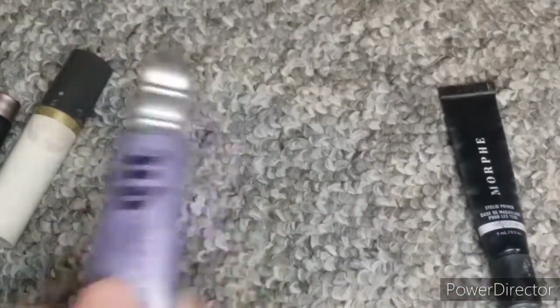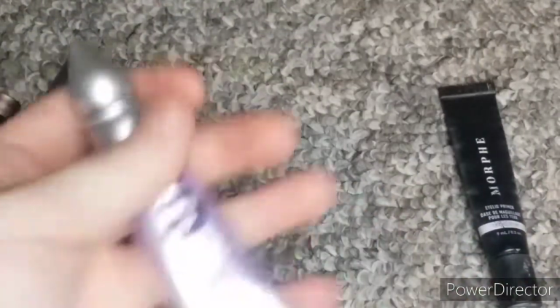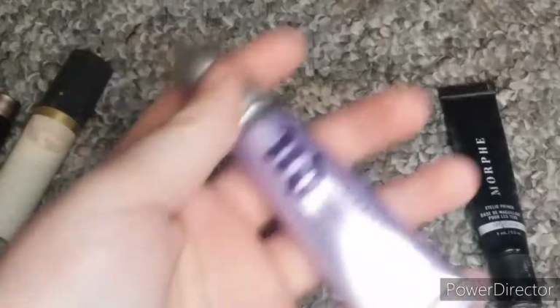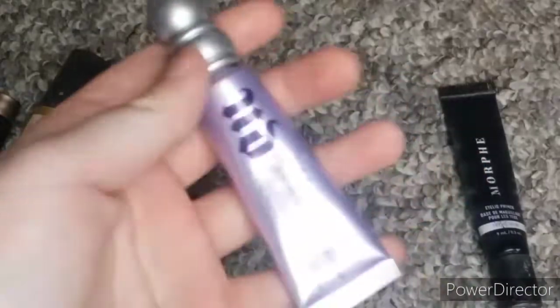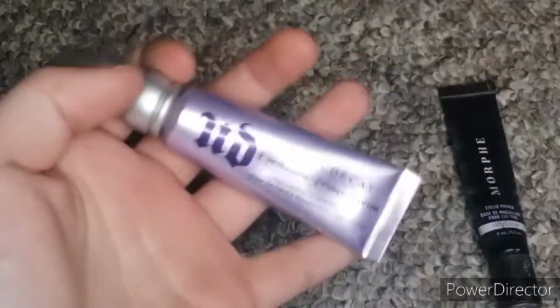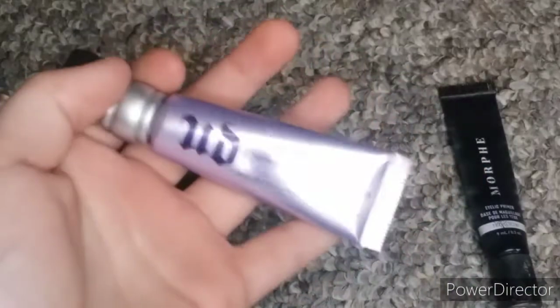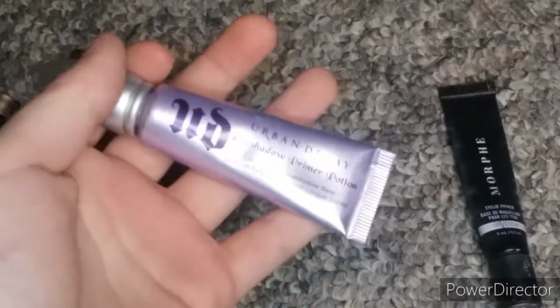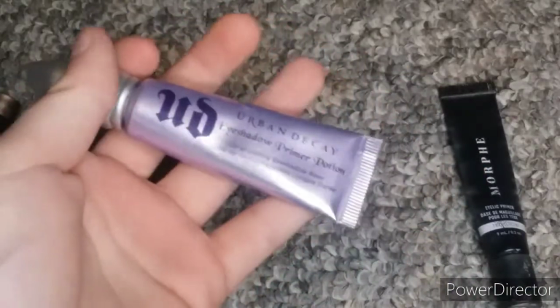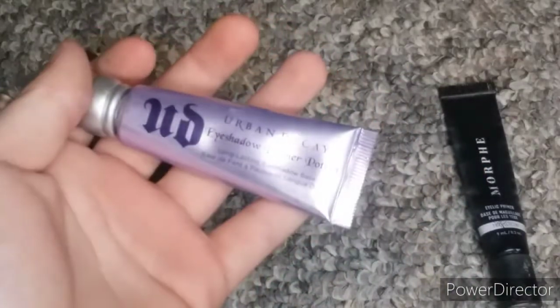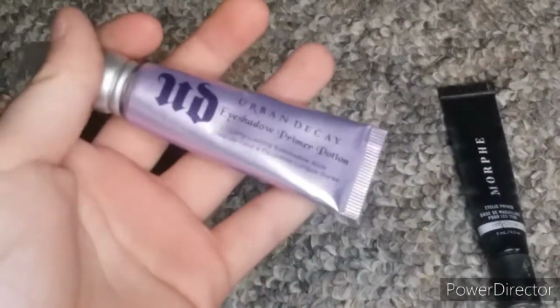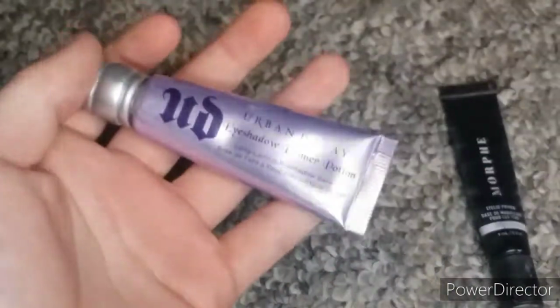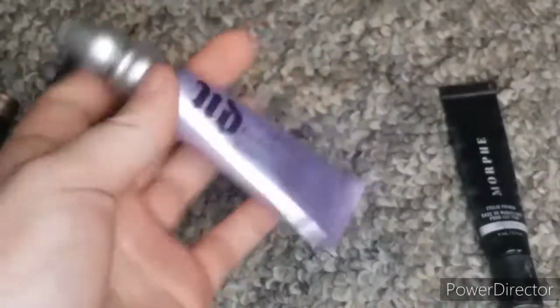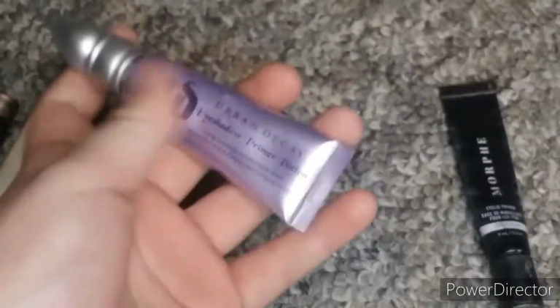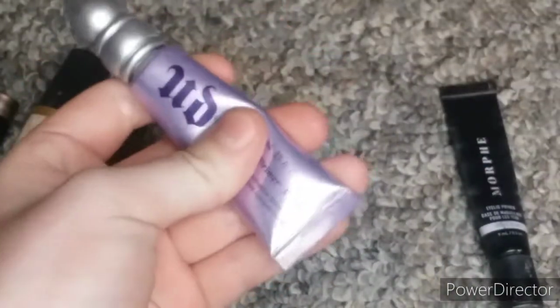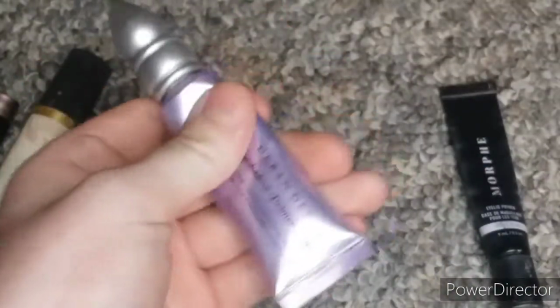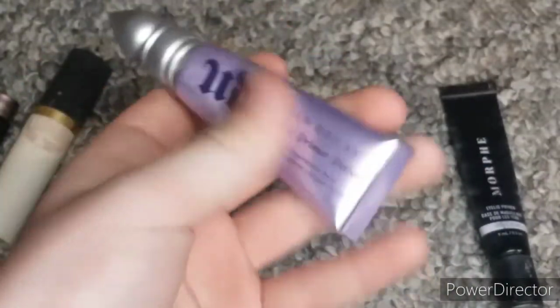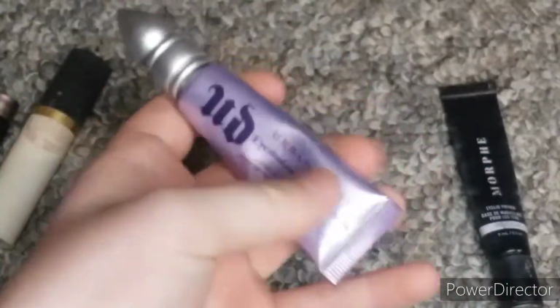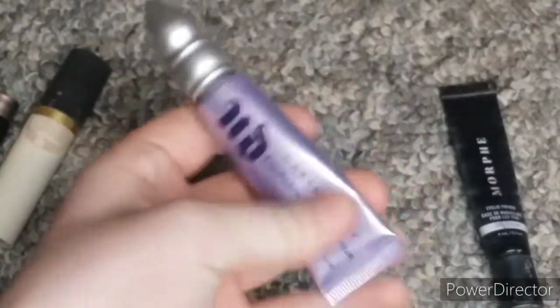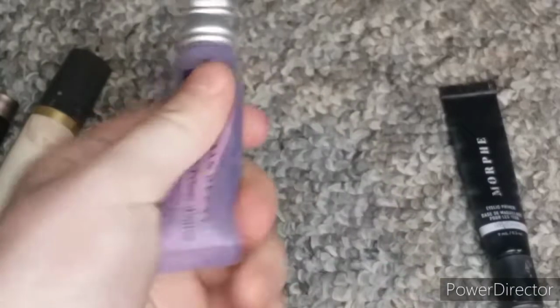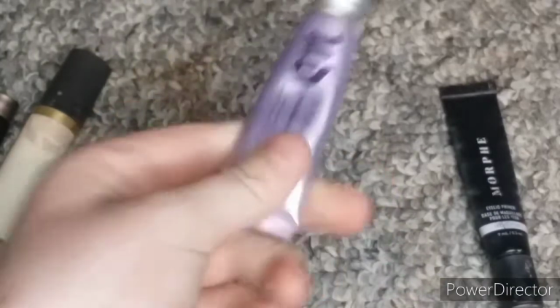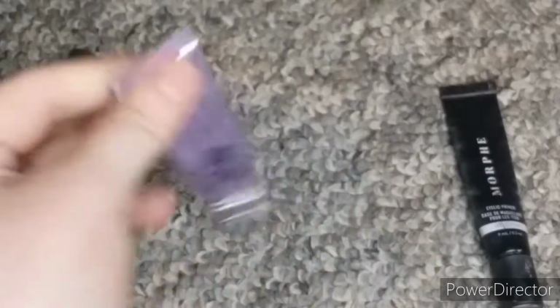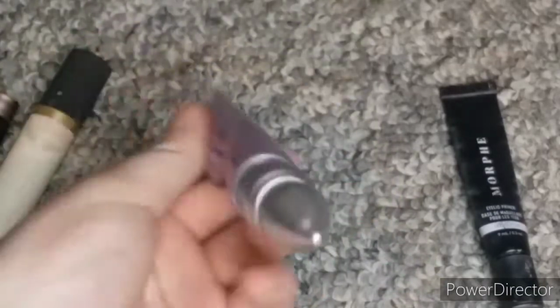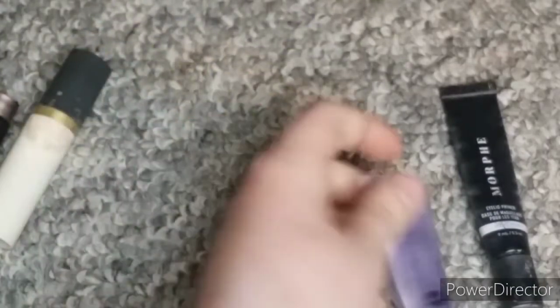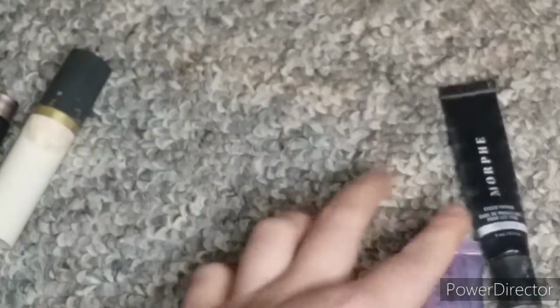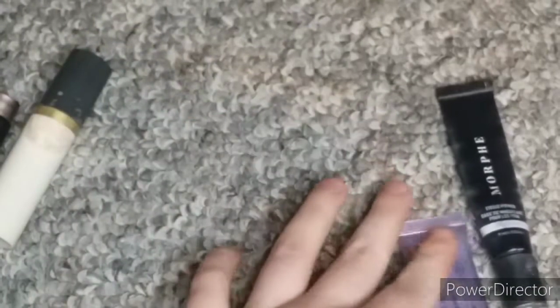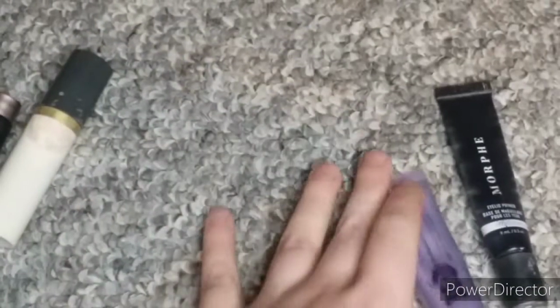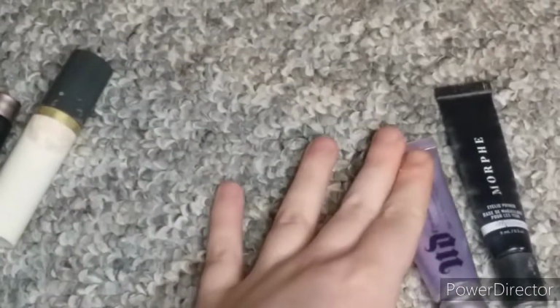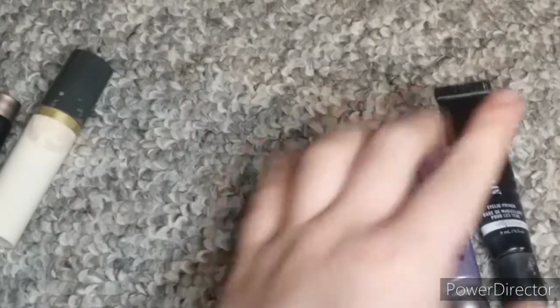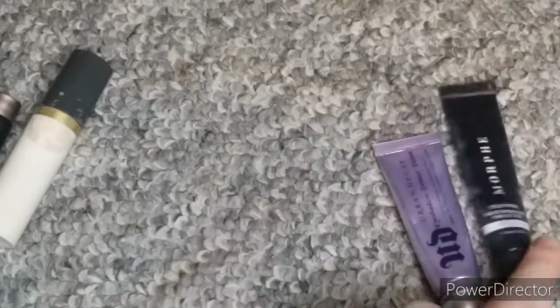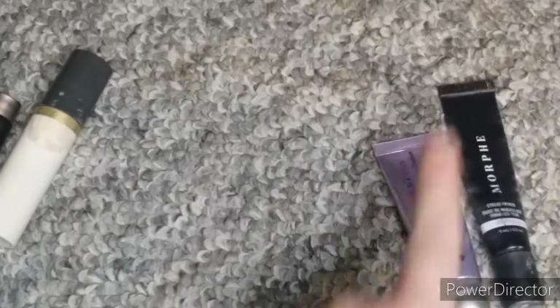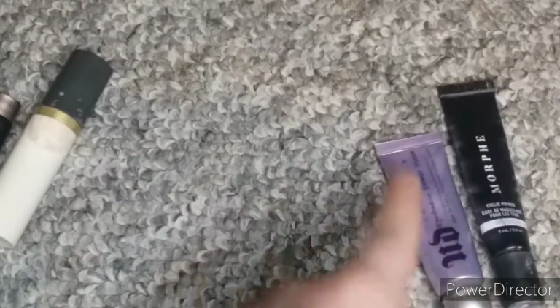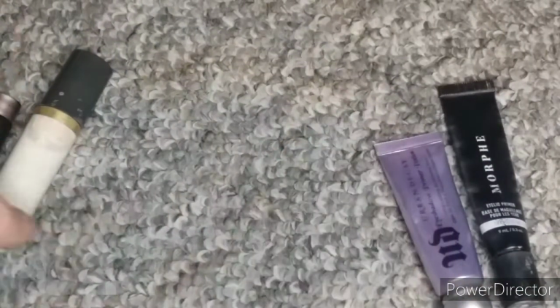Next I have this Urban Decay Primer Potion, which is brand new. I haven't even used it. Someone gave it to me and I was like, I'm going to finish this one before I can use this one.